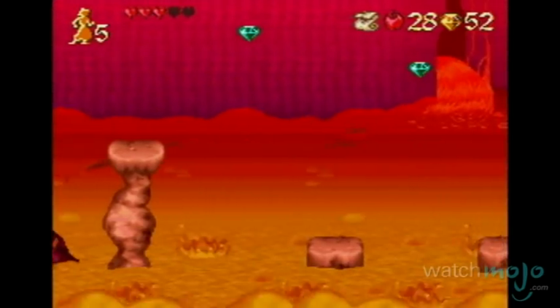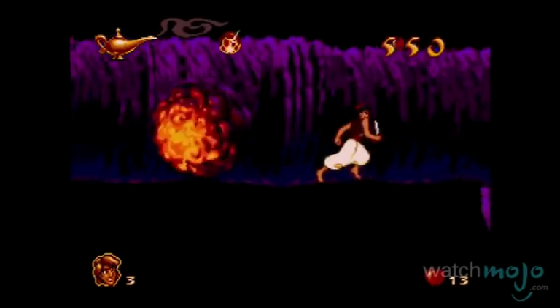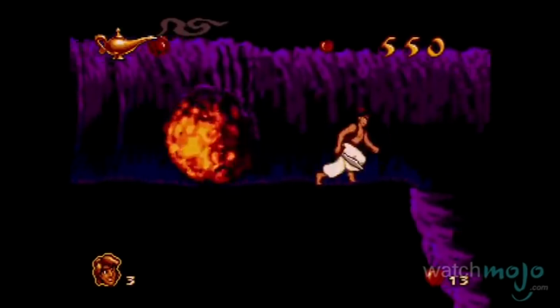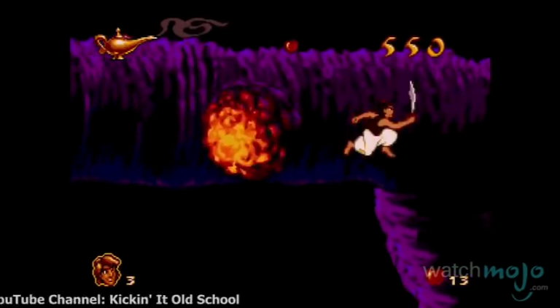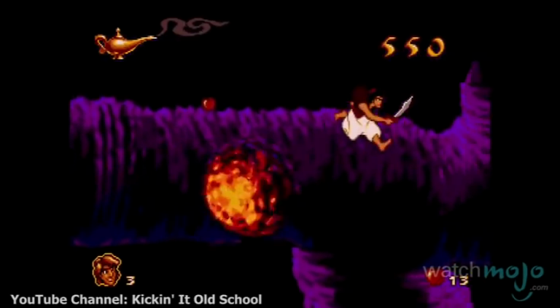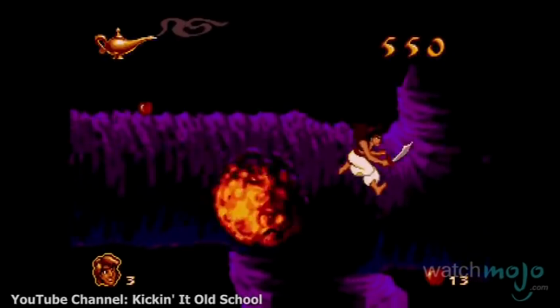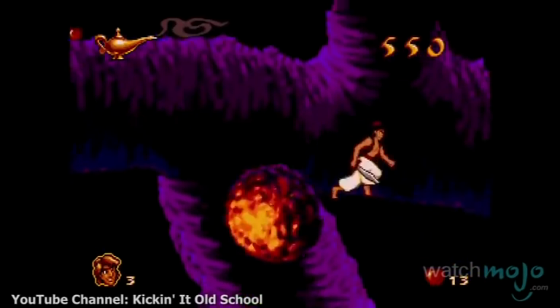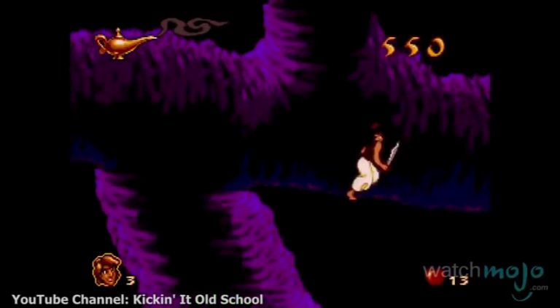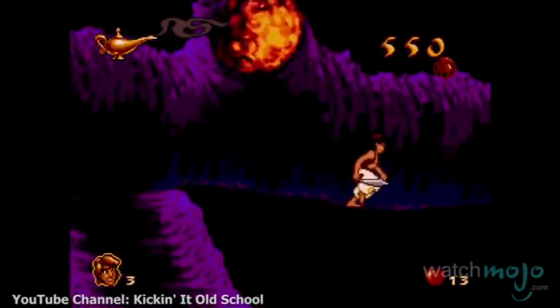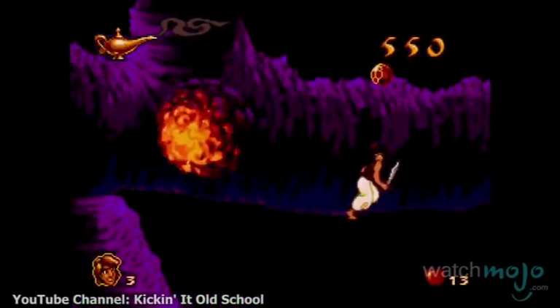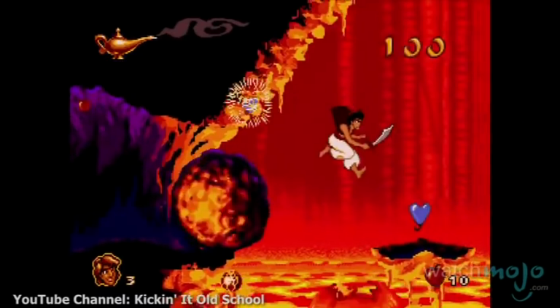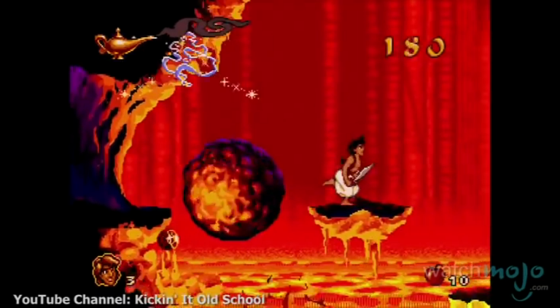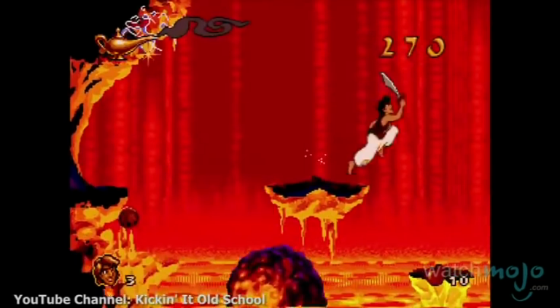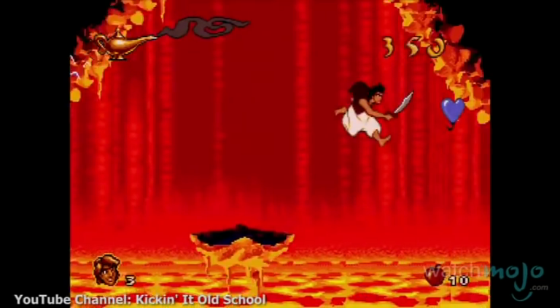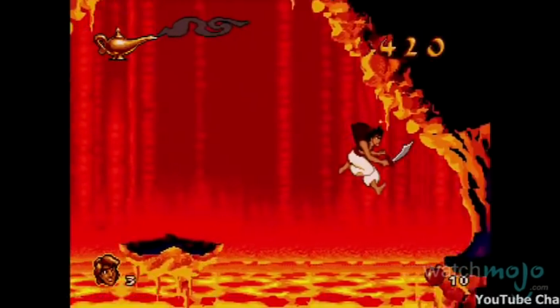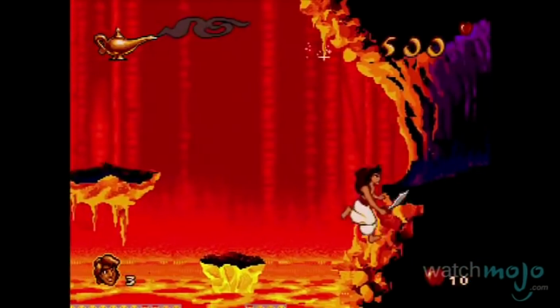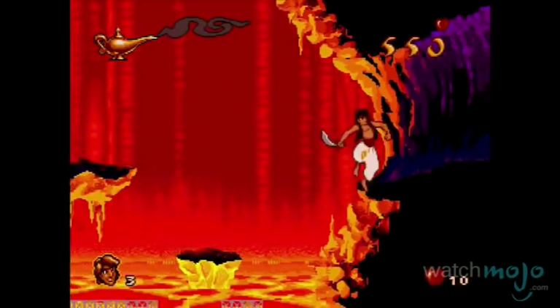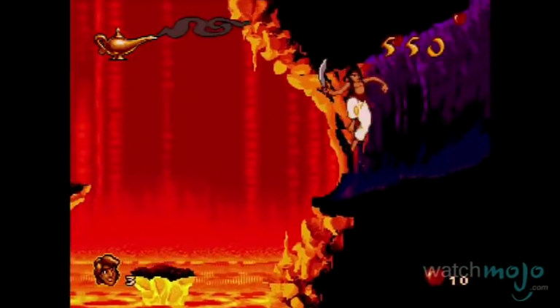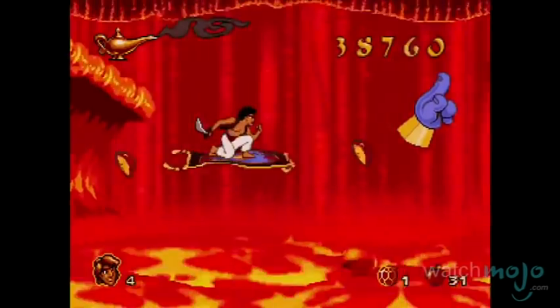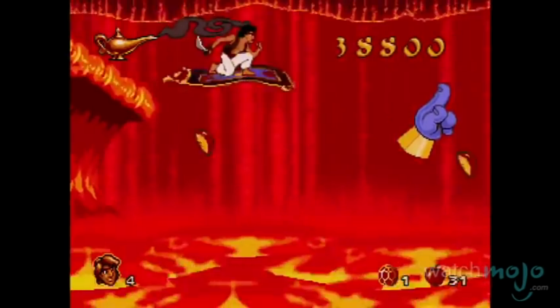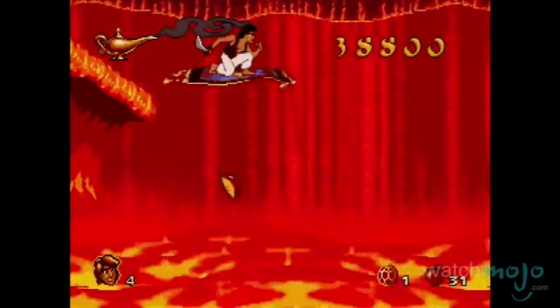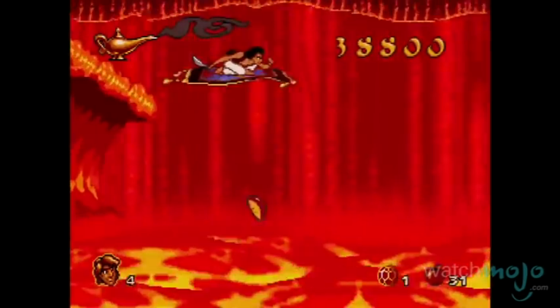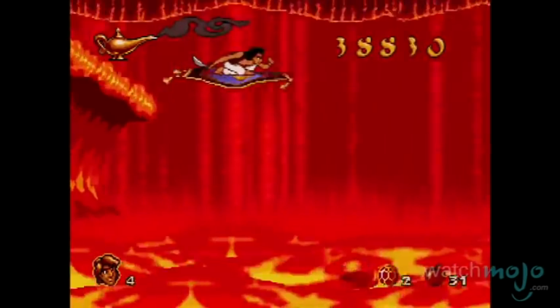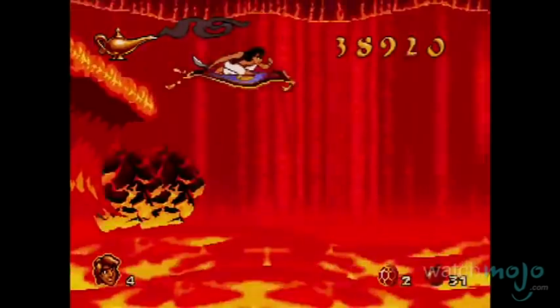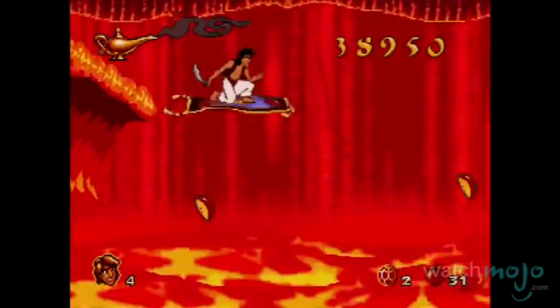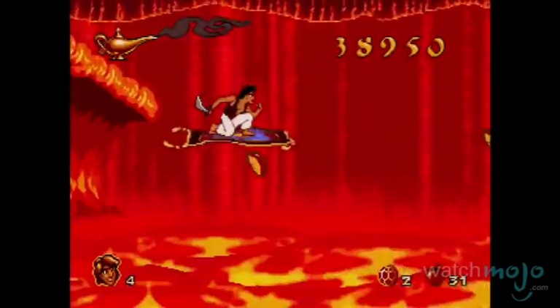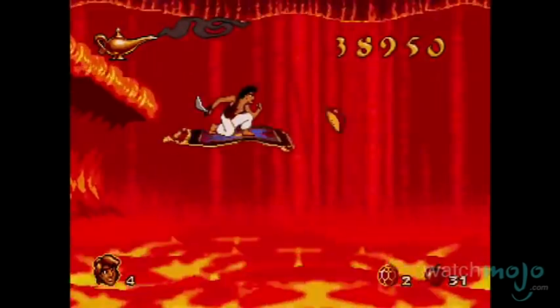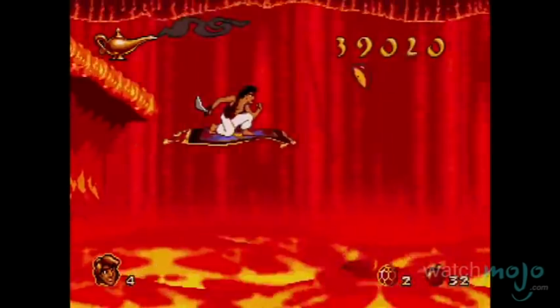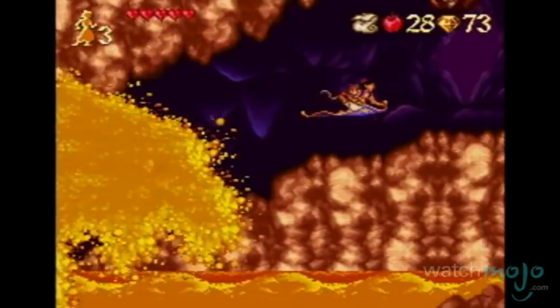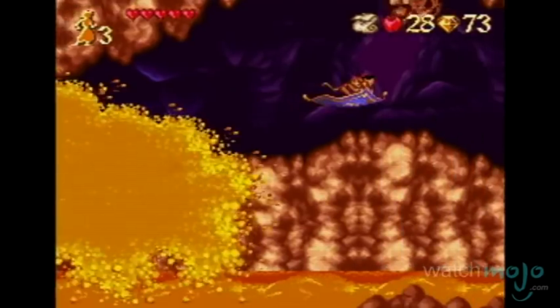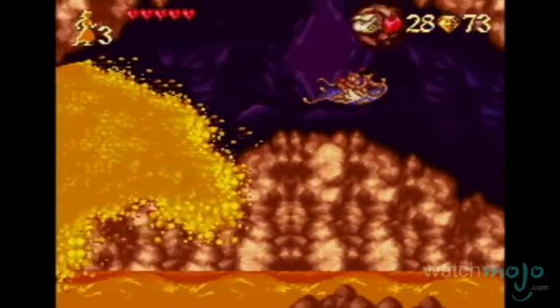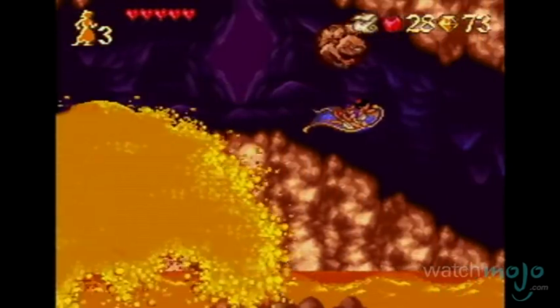In both, Aladdin must escape on foot, vaulting over pits of magma, and then make a dashing escape on the flying carpet while being chased by a tidal wave of lava.